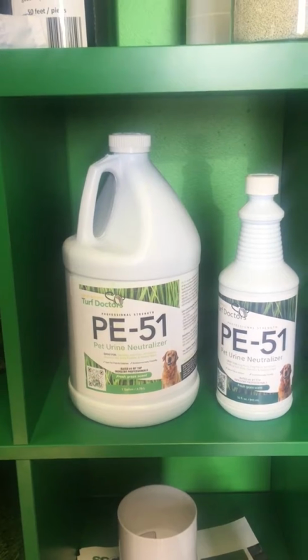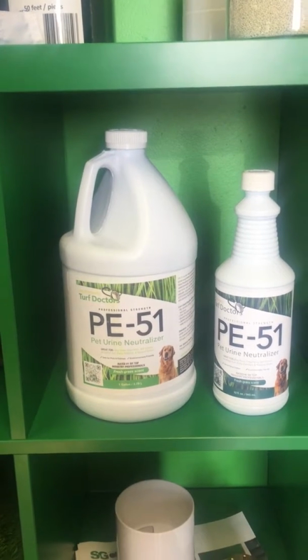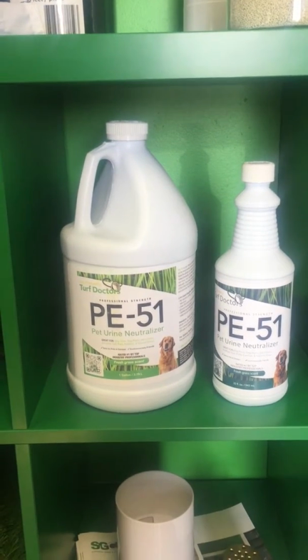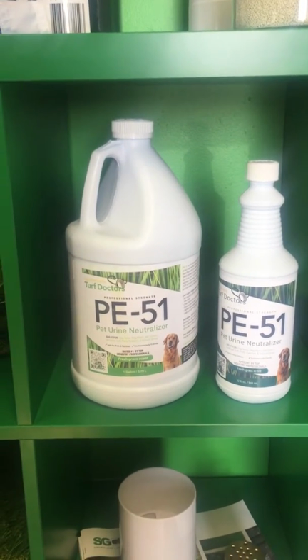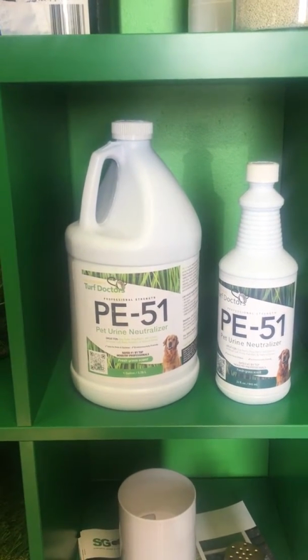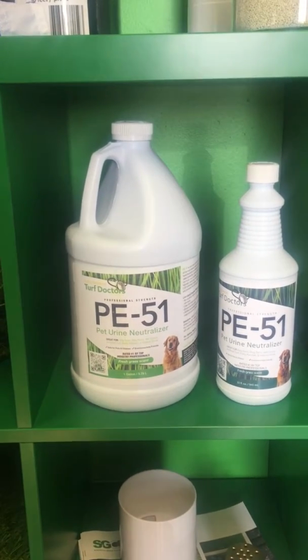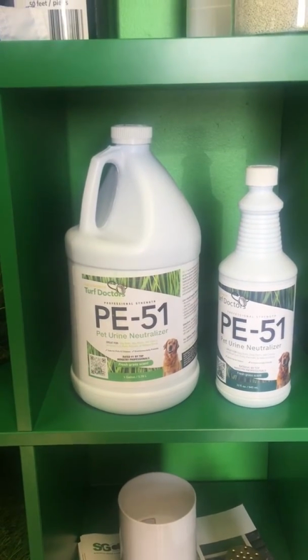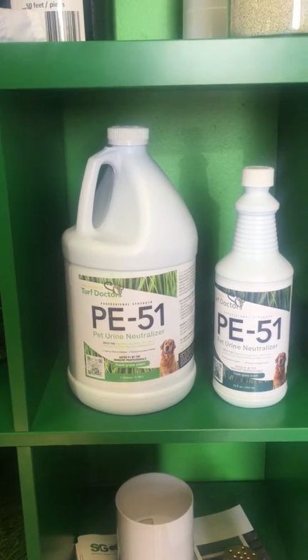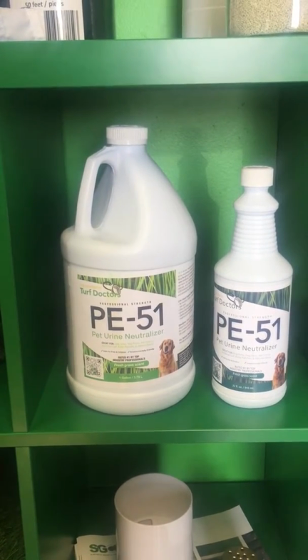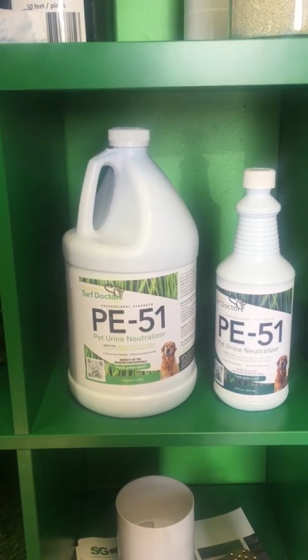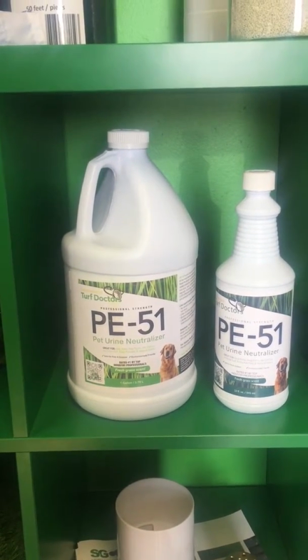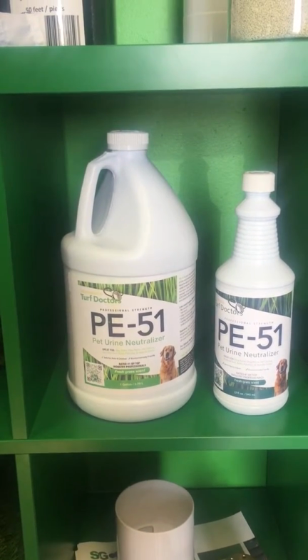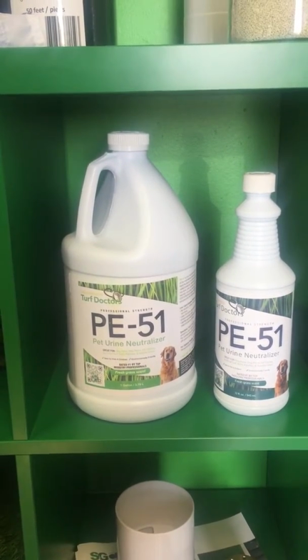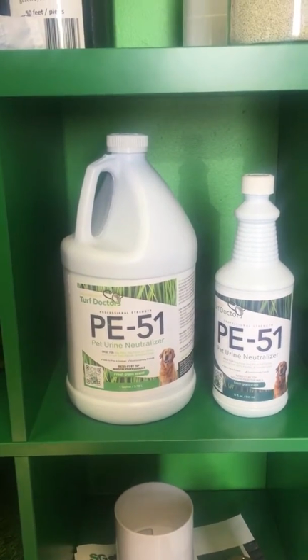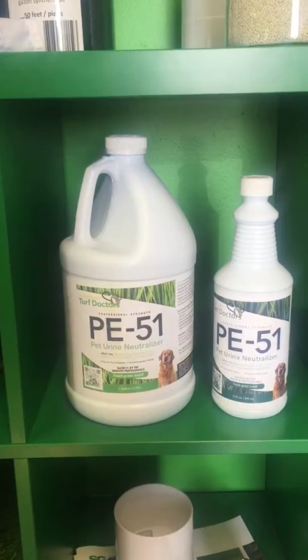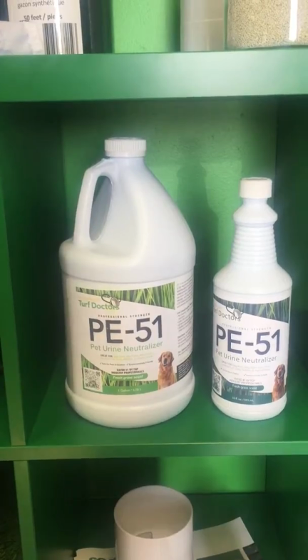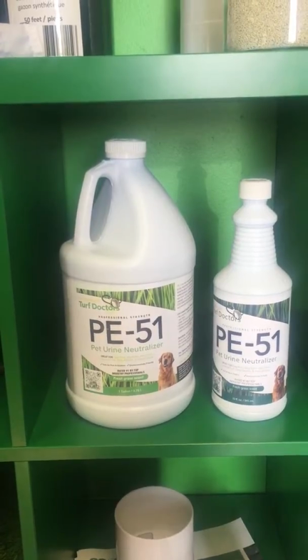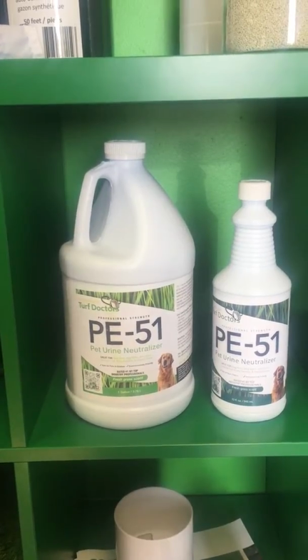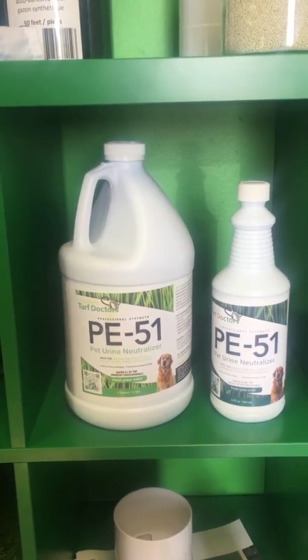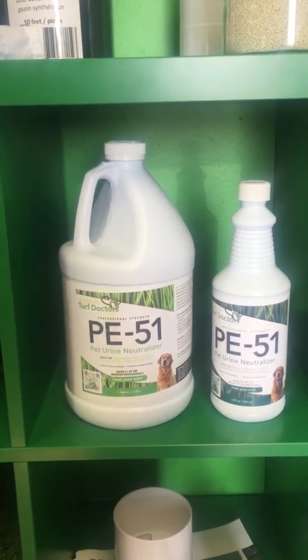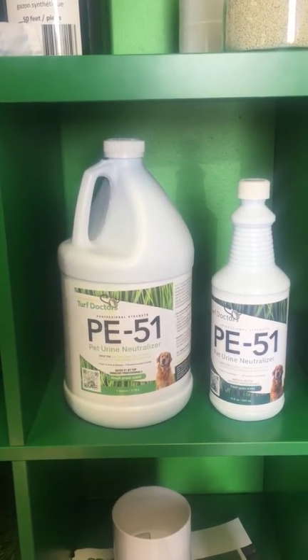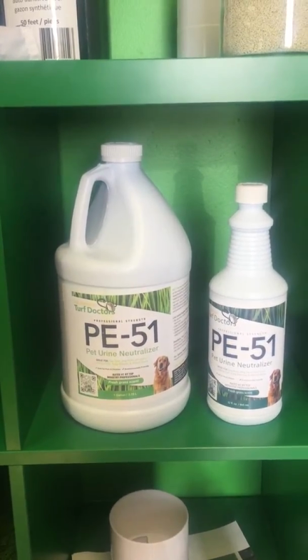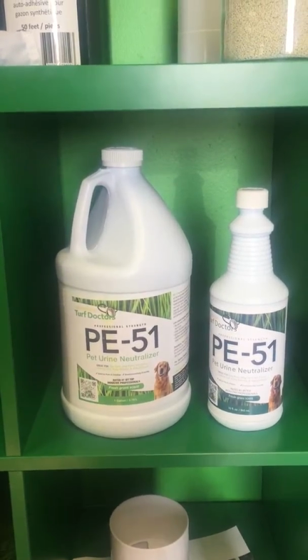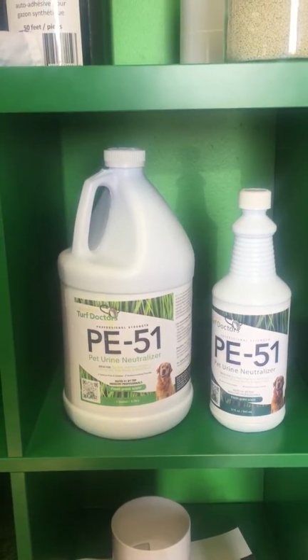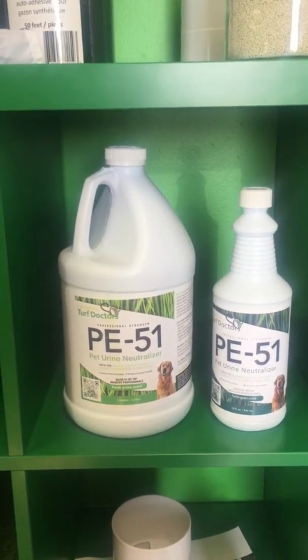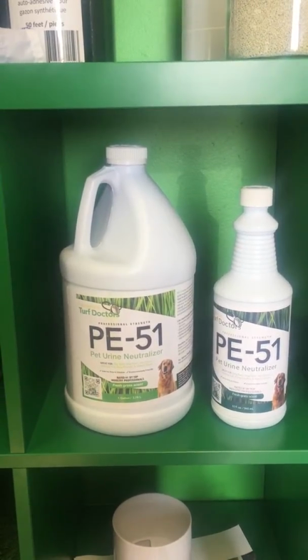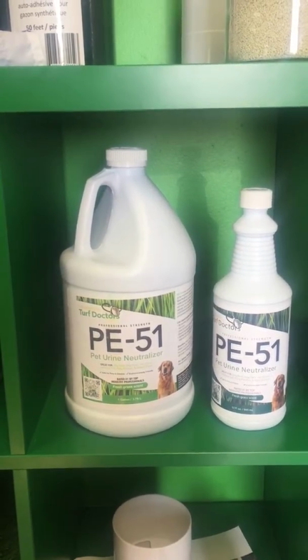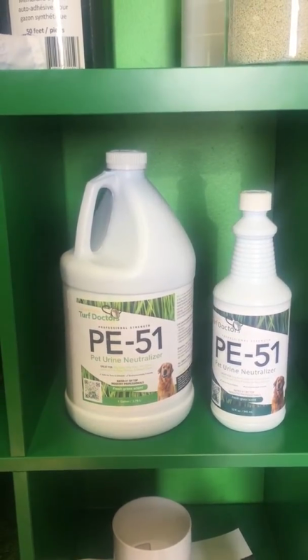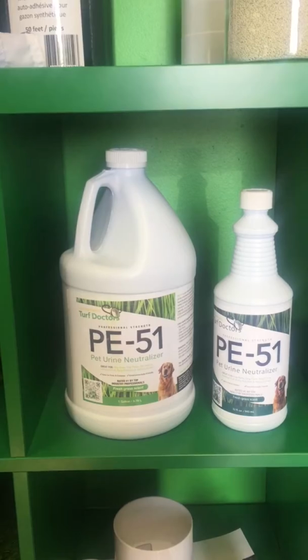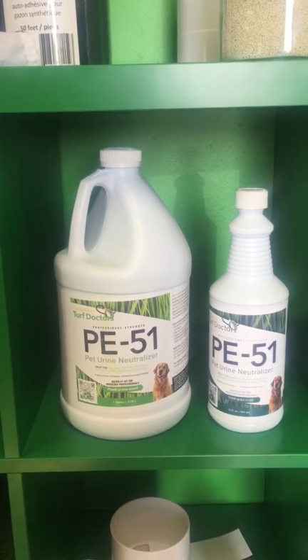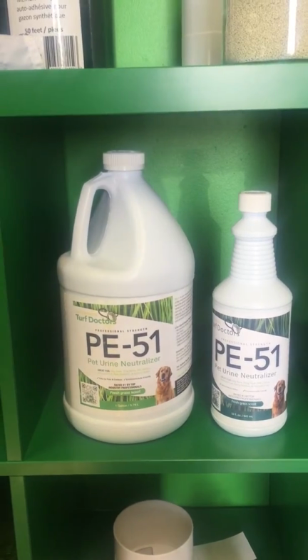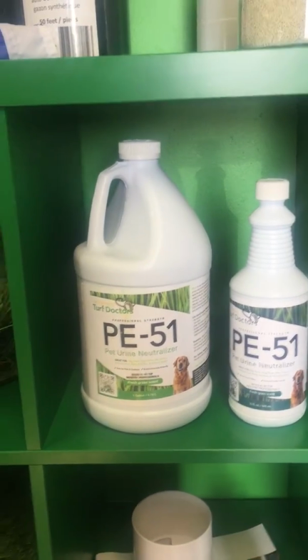It helps to eliminate odors, dirt, germs, bacteria, fleas, and many other things on your synthetic turf. It is a natural solution for waste degradation on any surface.